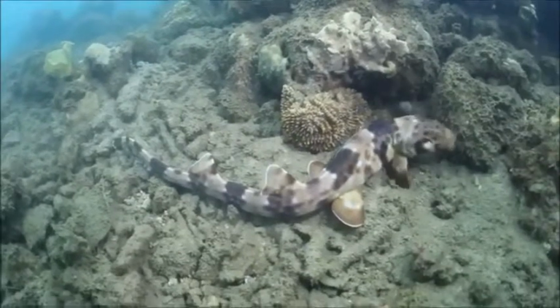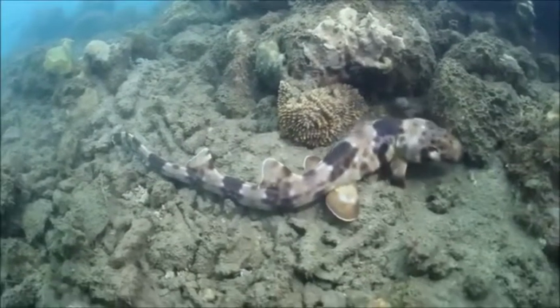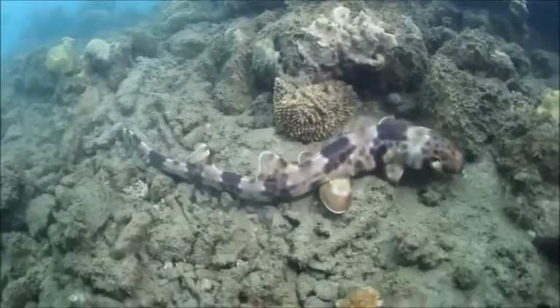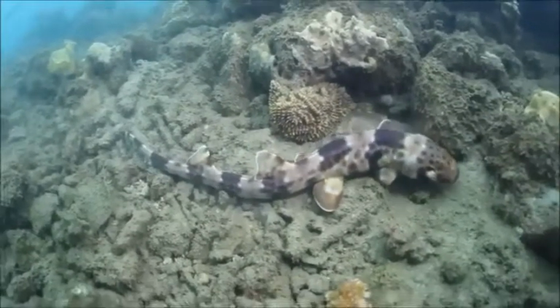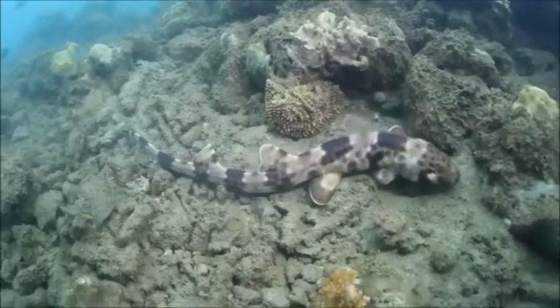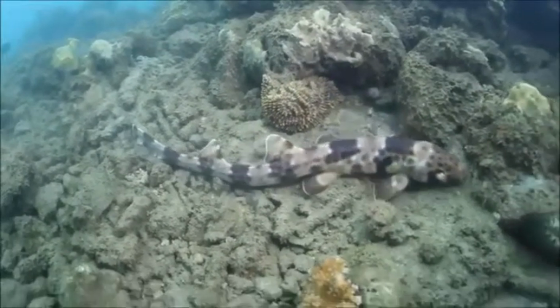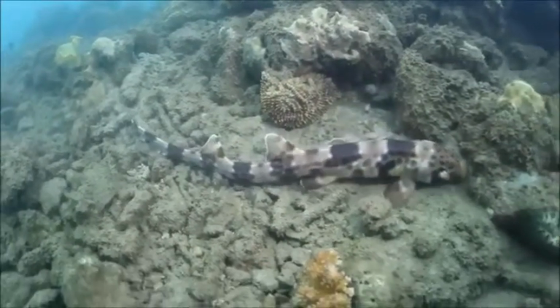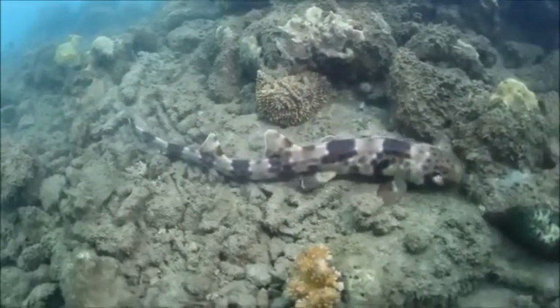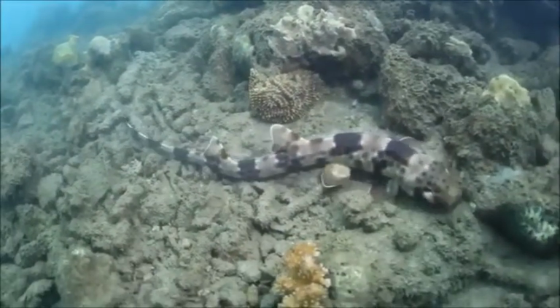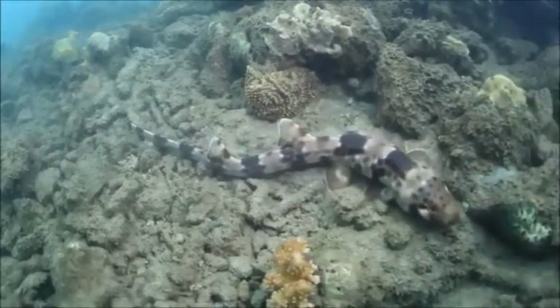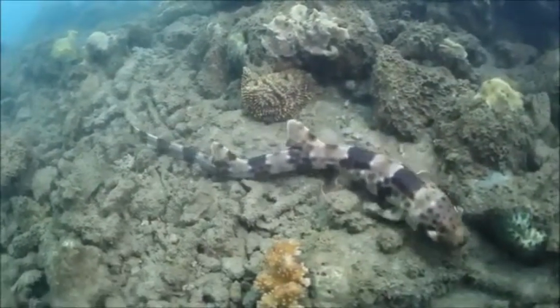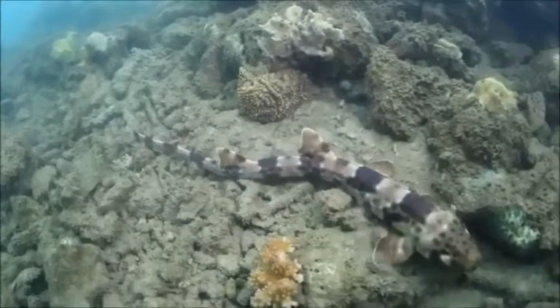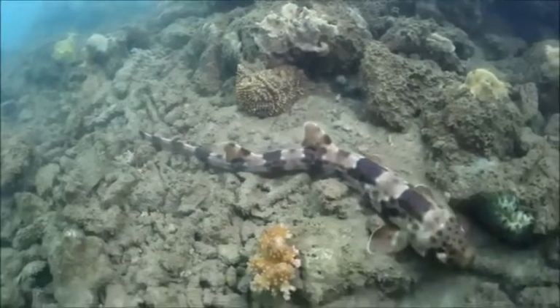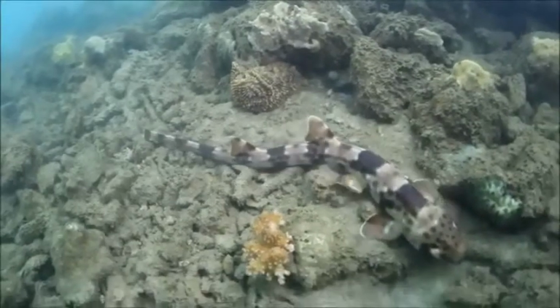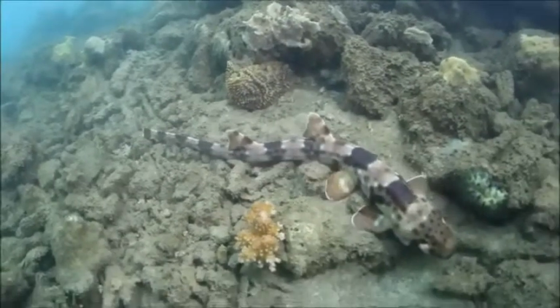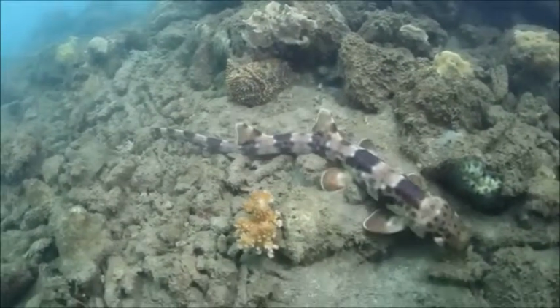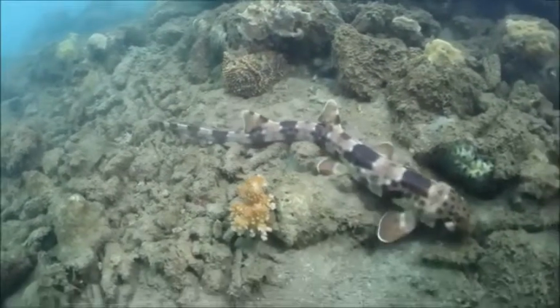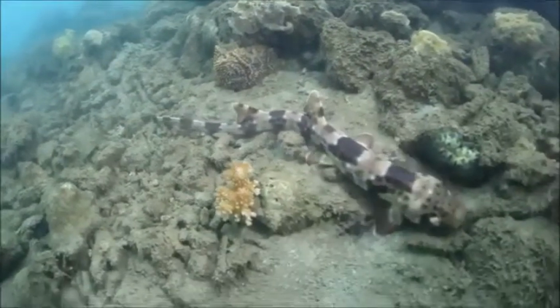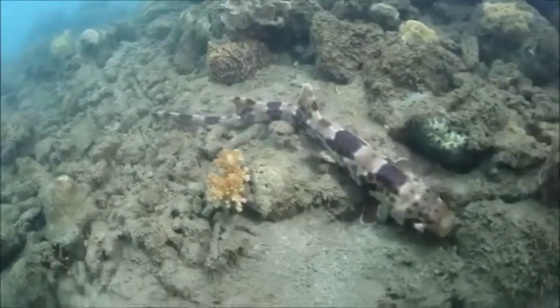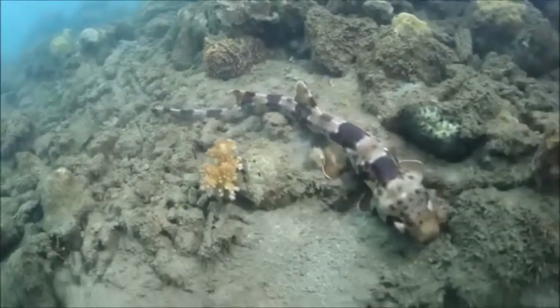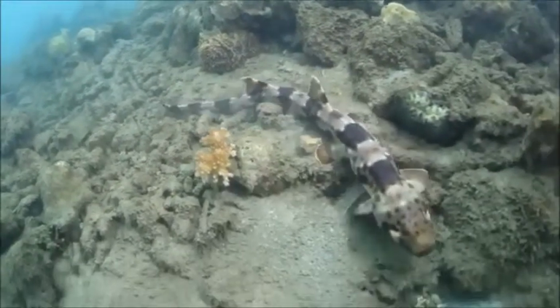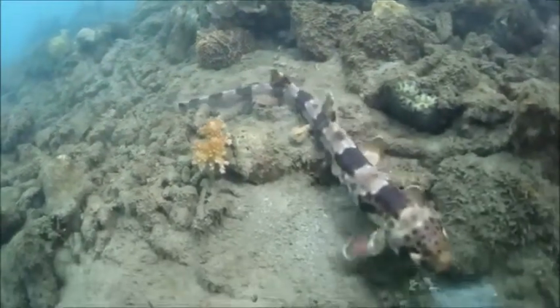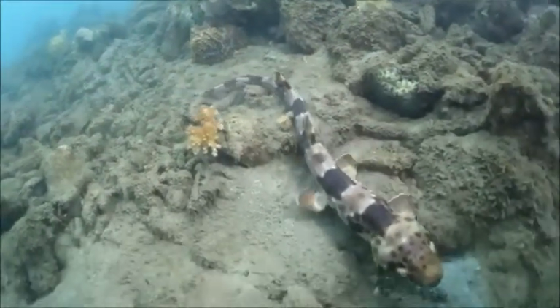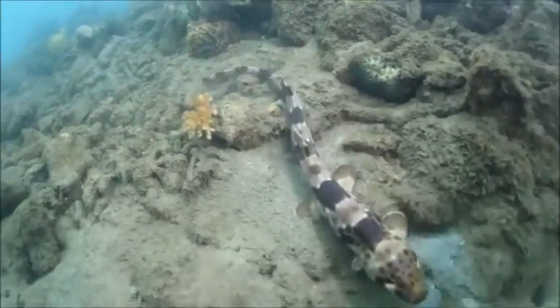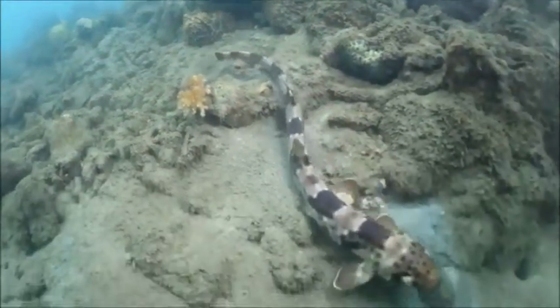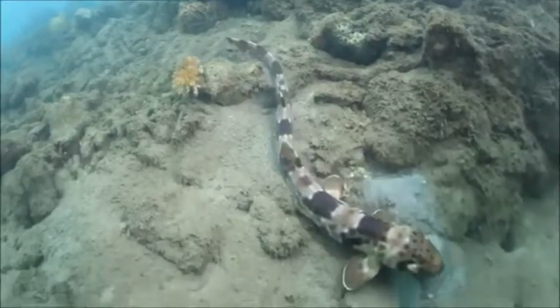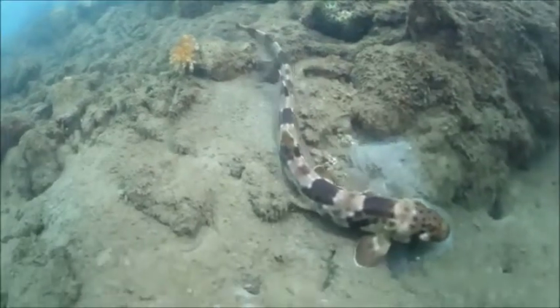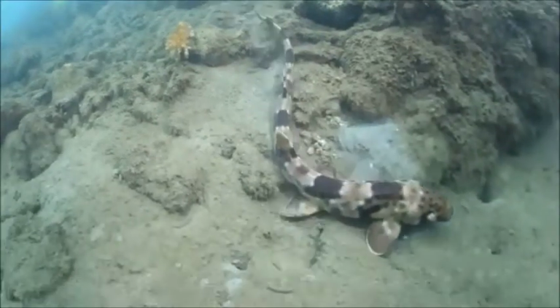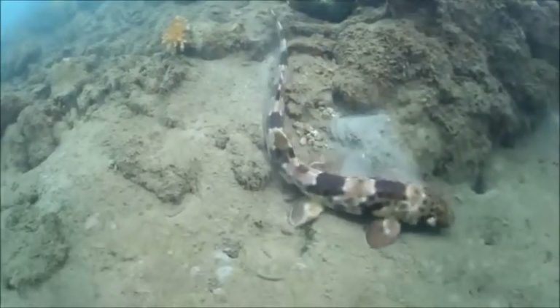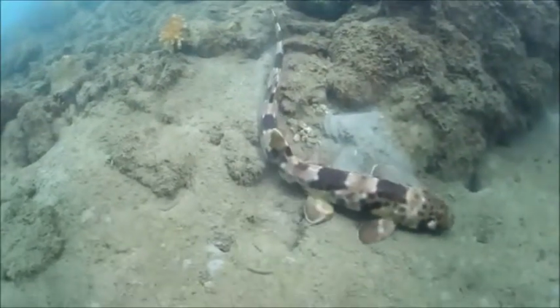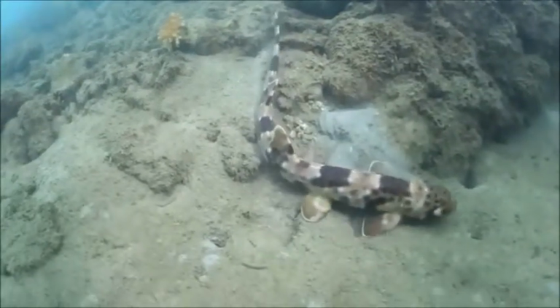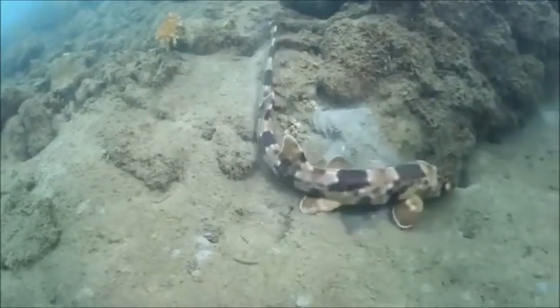Clambering over the rough terrain of the sea floor, similar to a baby crawling on its stomach, the shark forages for food by sticking its snout into the corners, recesses, and alcoves of rock and coral formations for any prey which may be hiding therein.